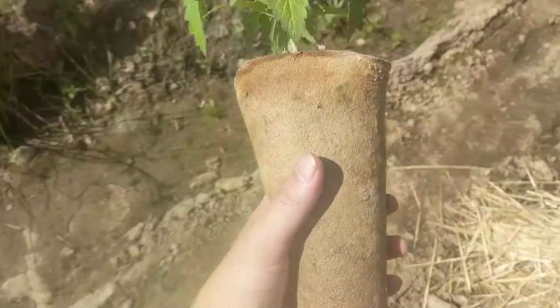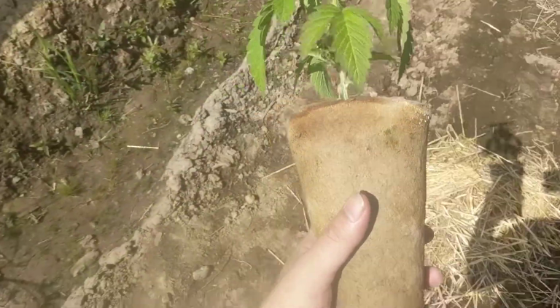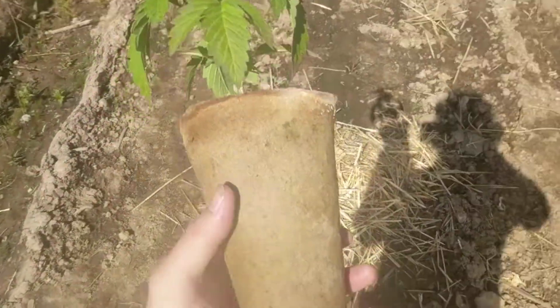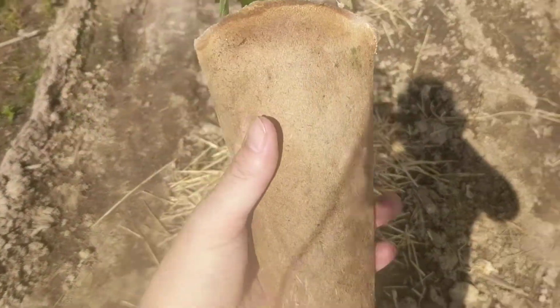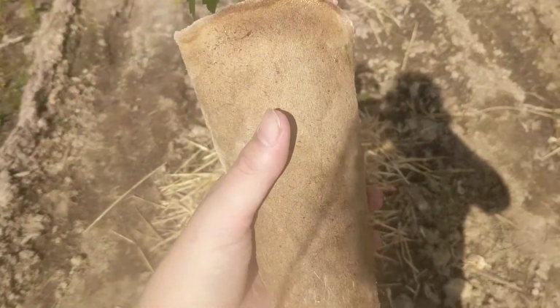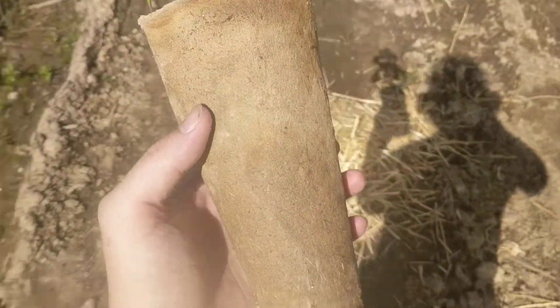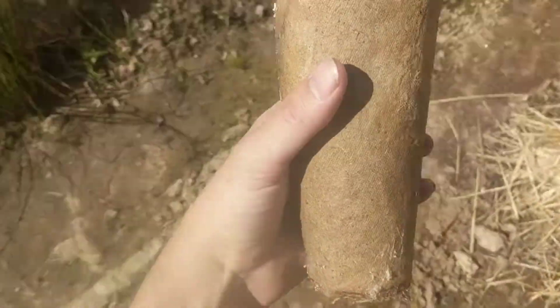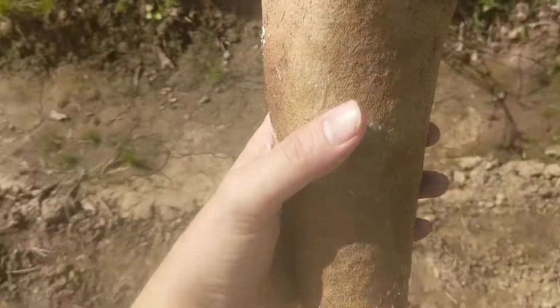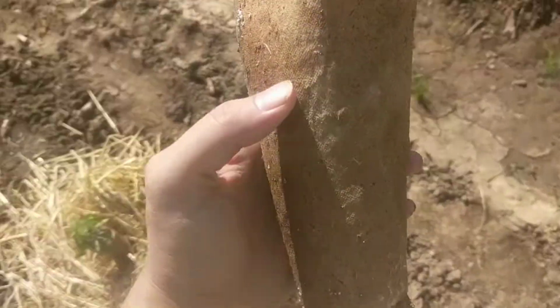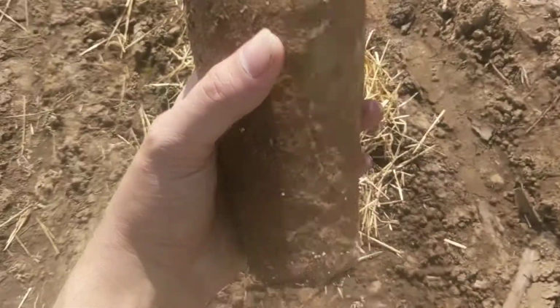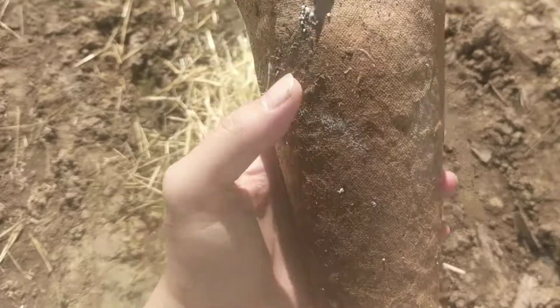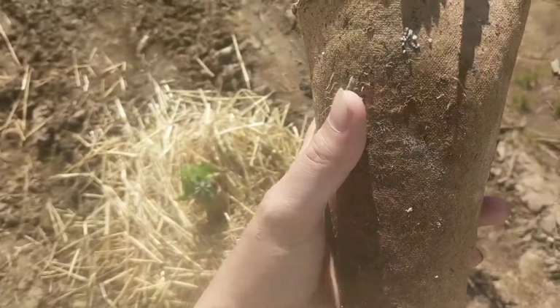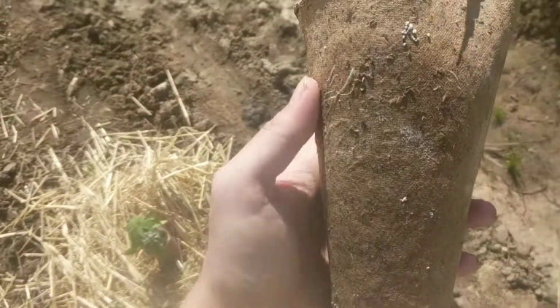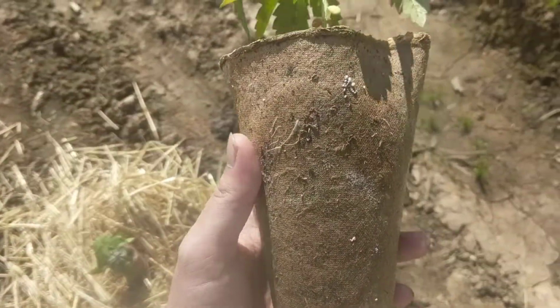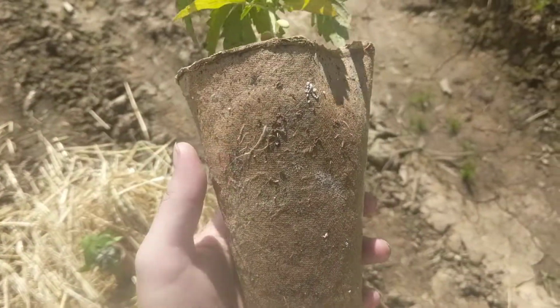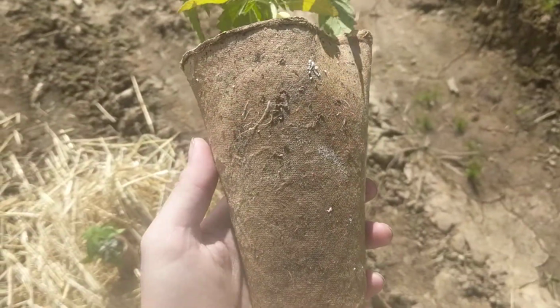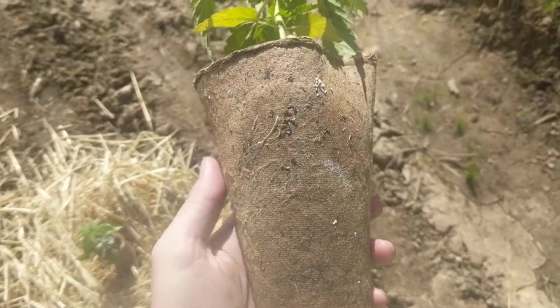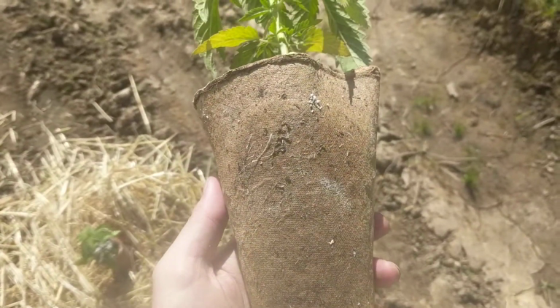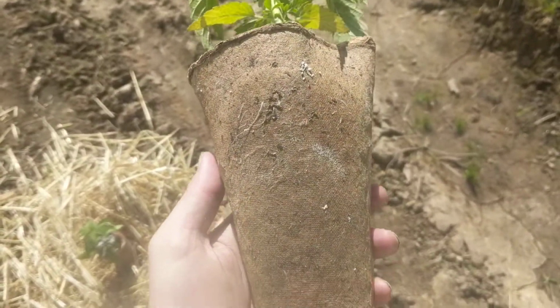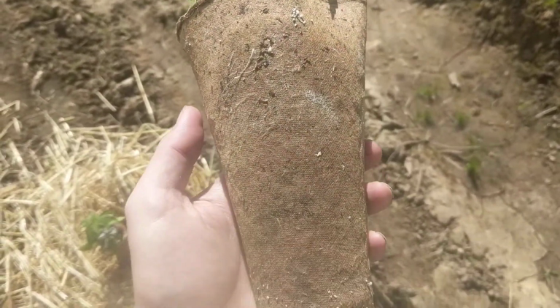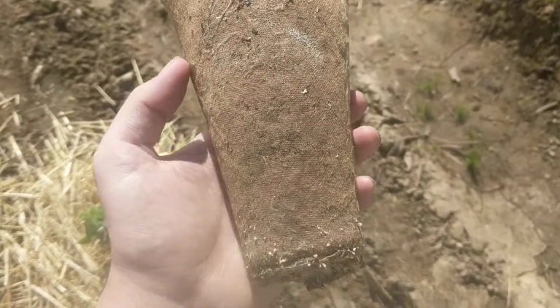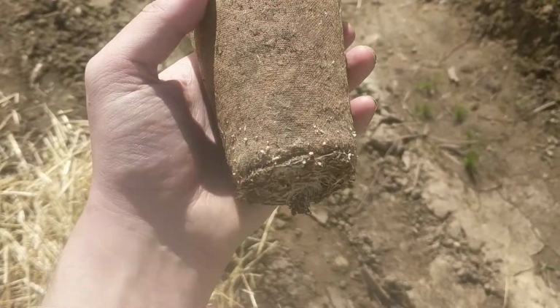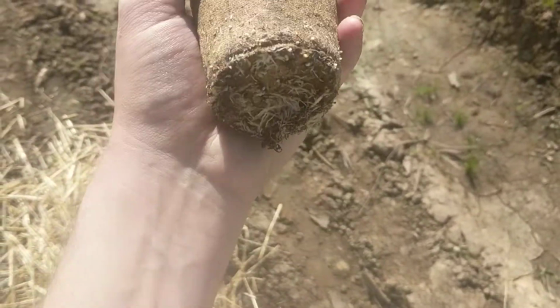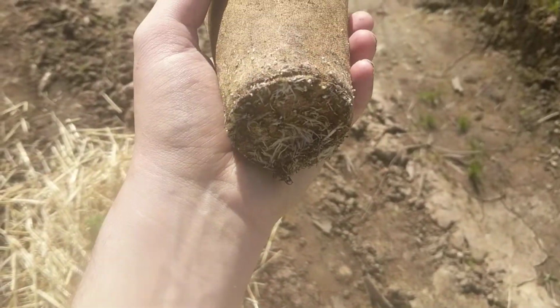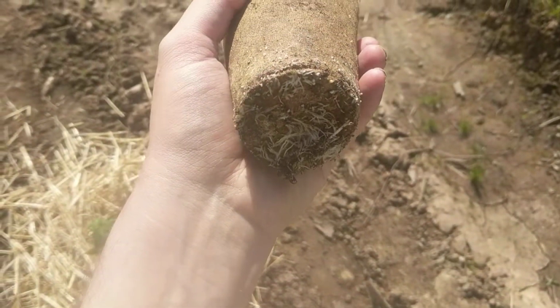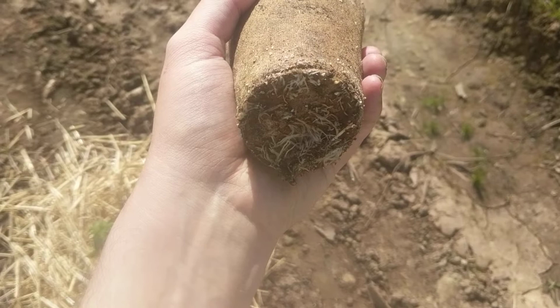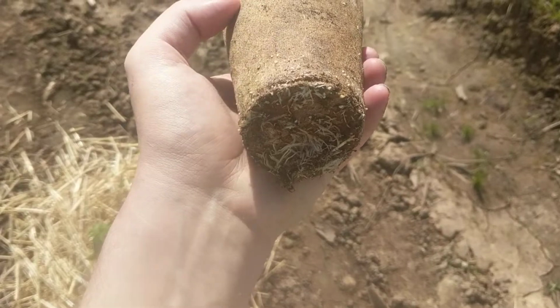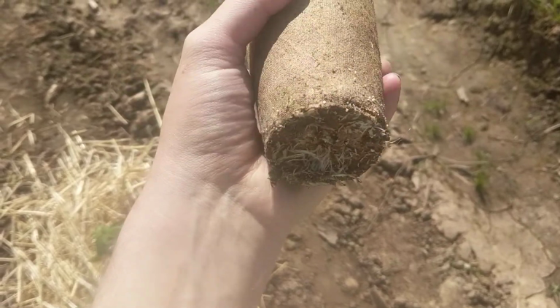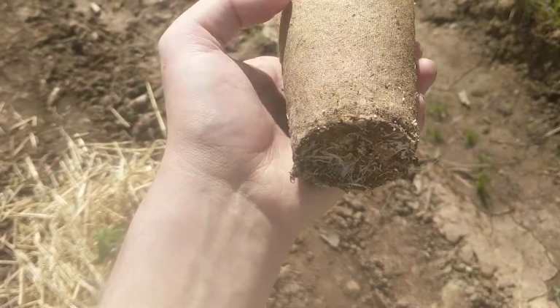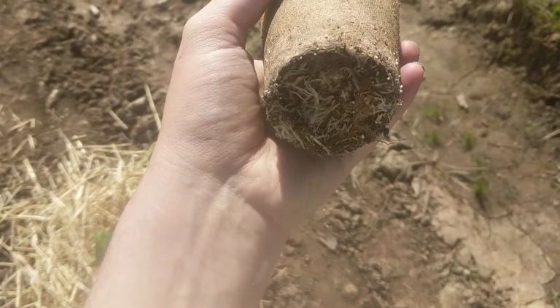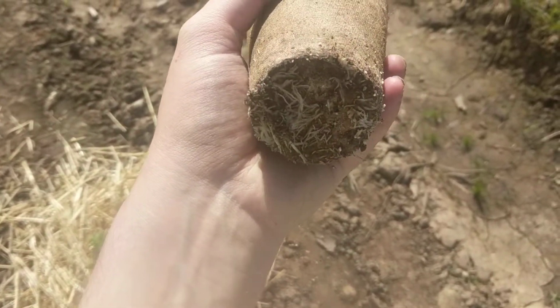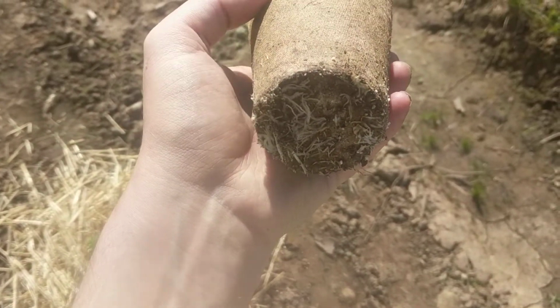We're actually throwing some in some no-till right now. The reason why I was showing you guys this is you can see how the roots come through. You can see the bottom here — lots of roots on there.